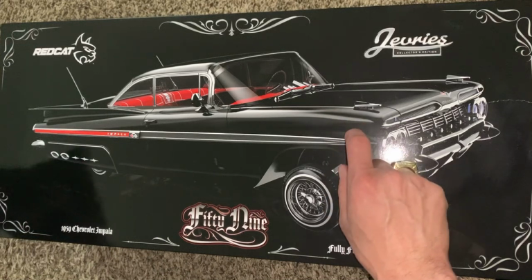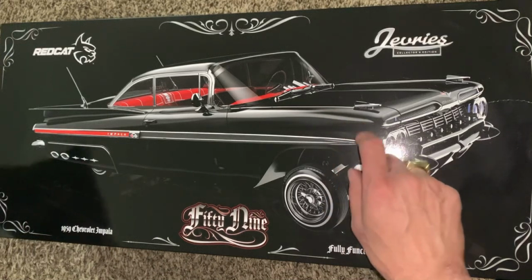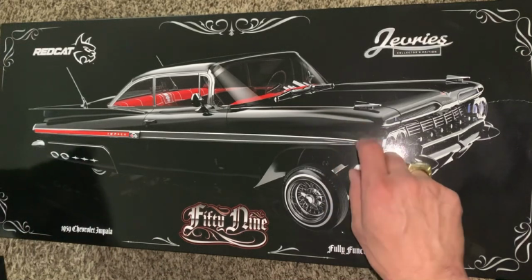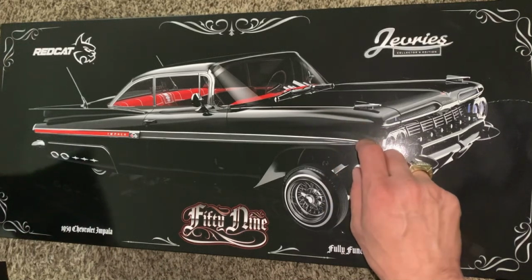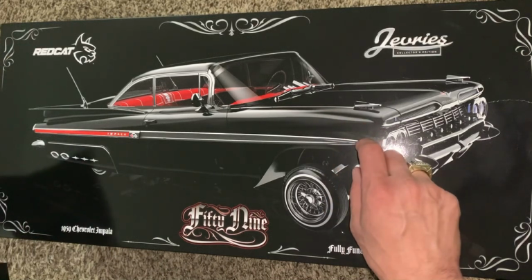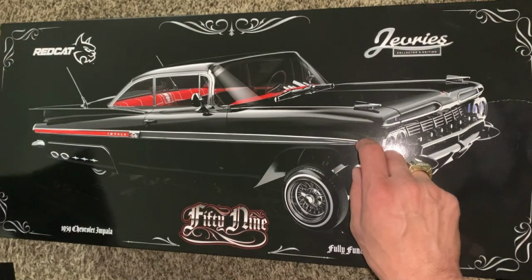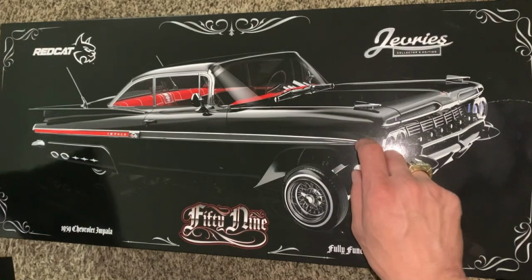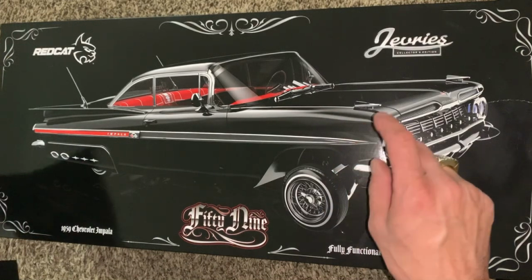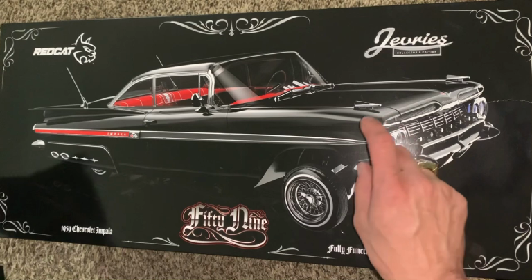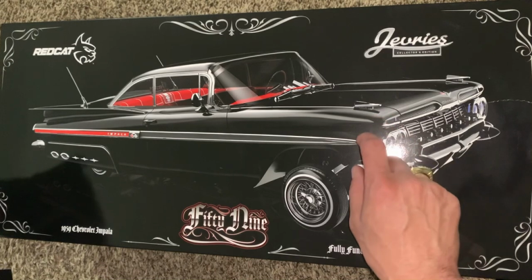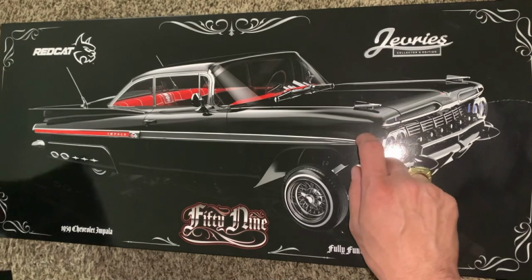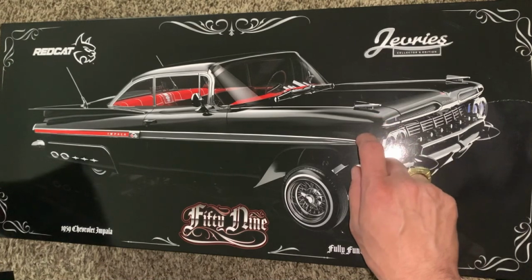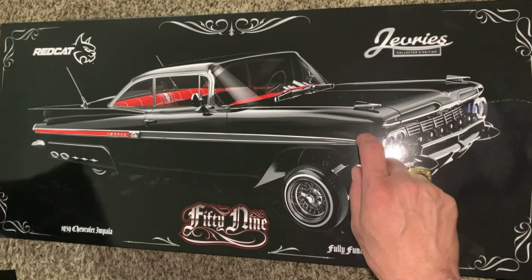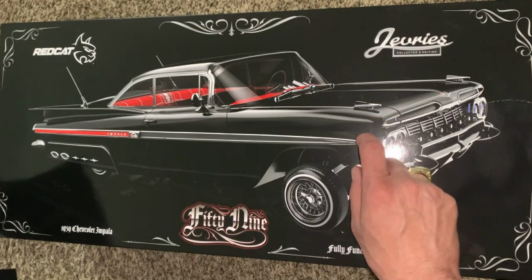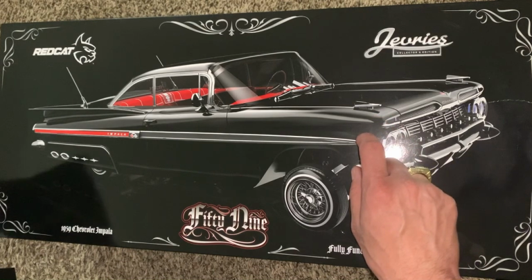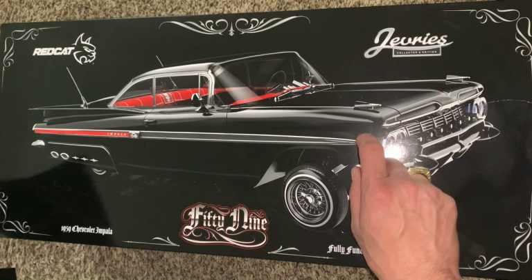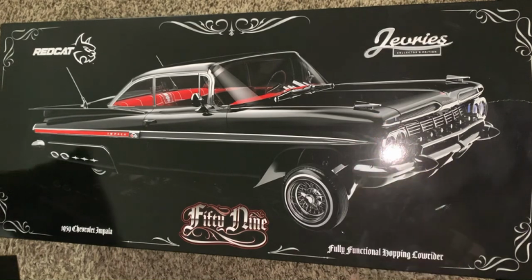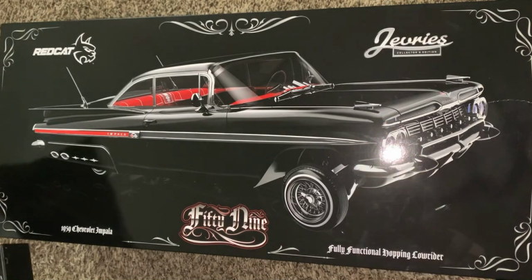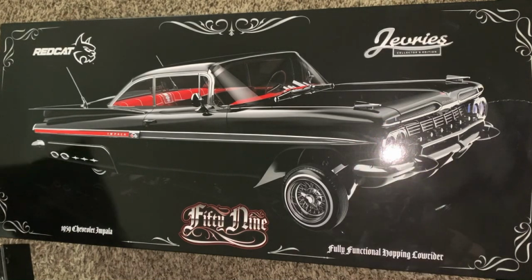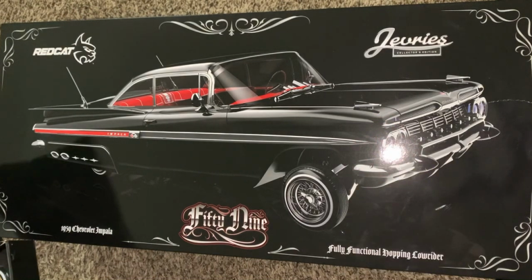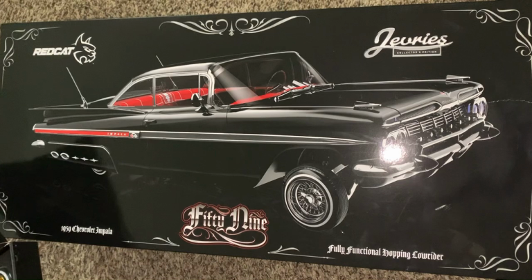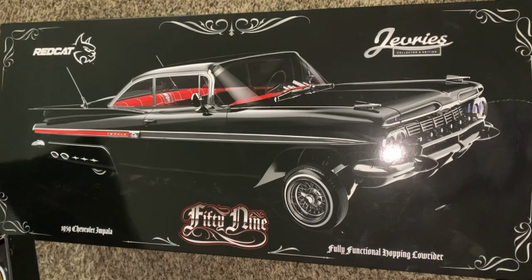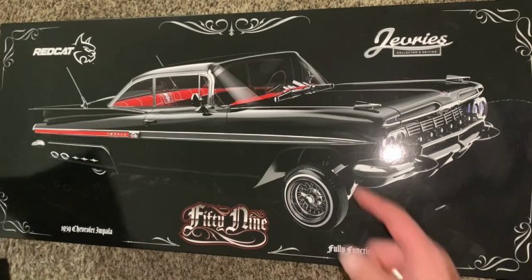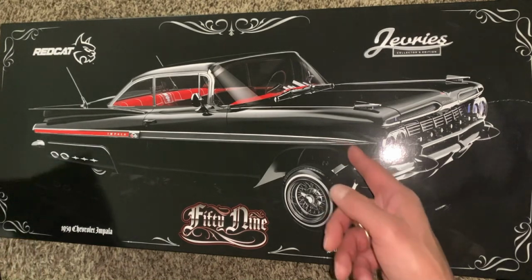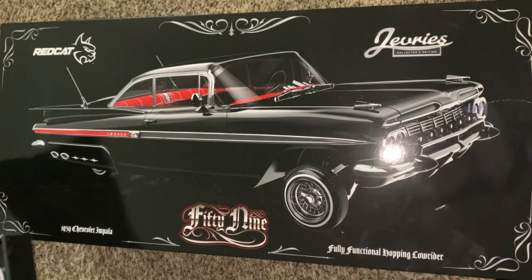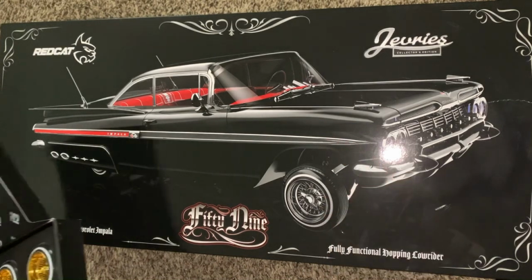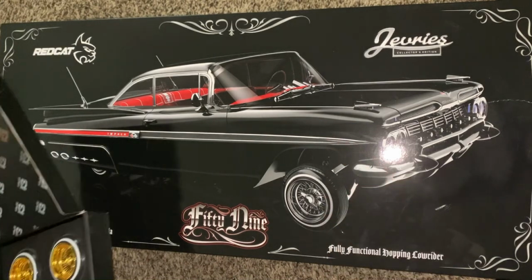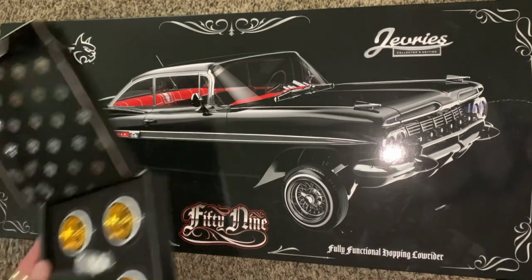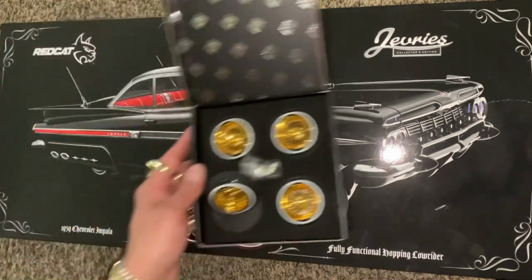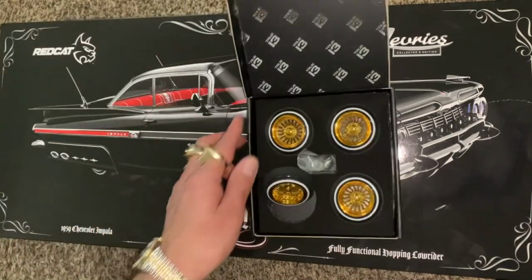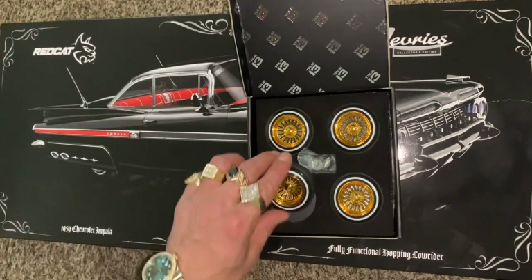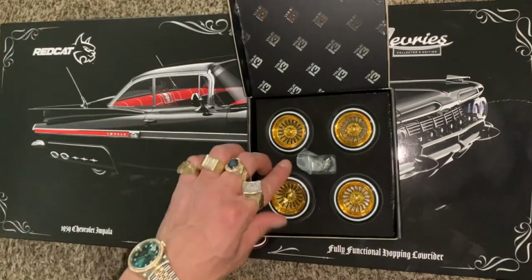I know what I'm talking about. I got the 1979 Monte Carlo, I got the 1964, and I got the 1959. I'm not just talking out of the side of my neck.